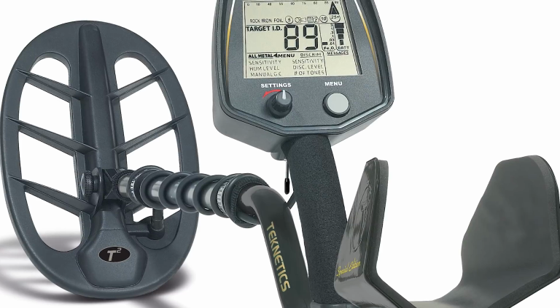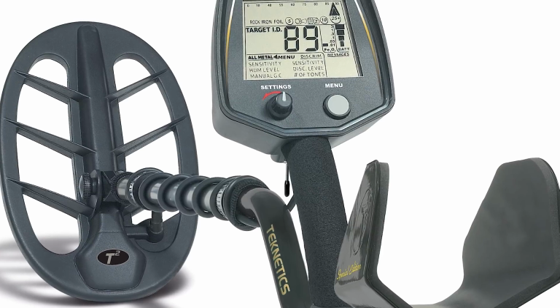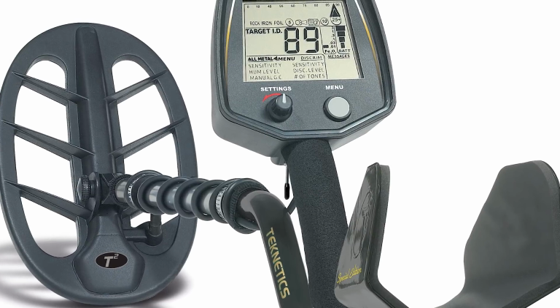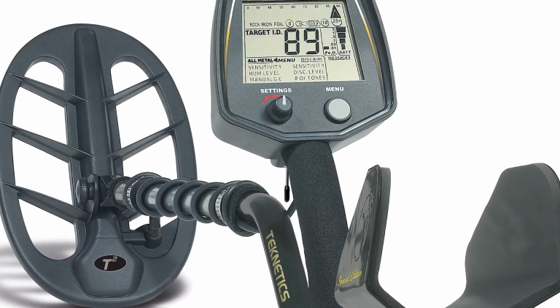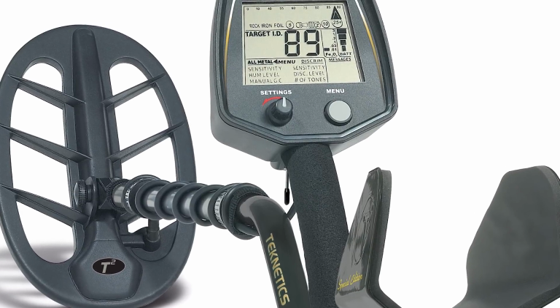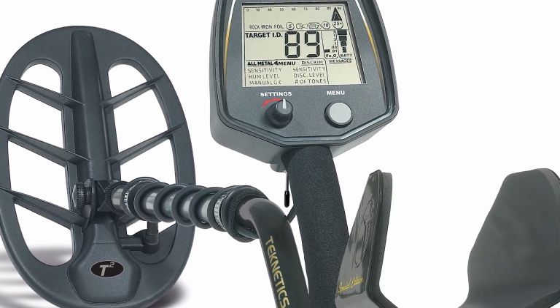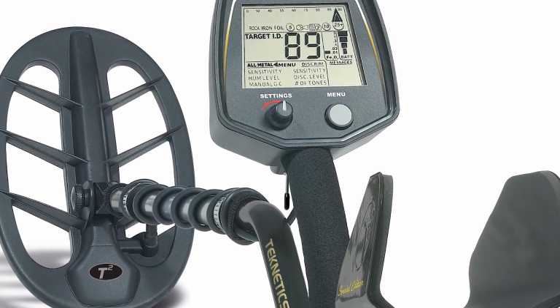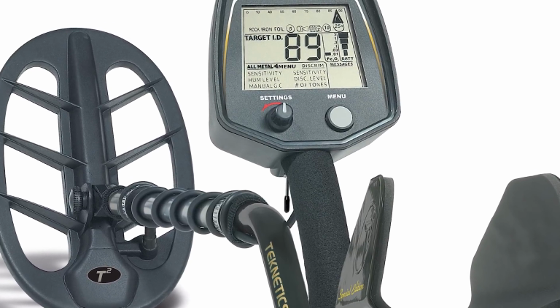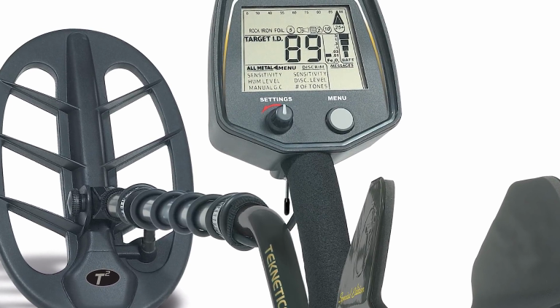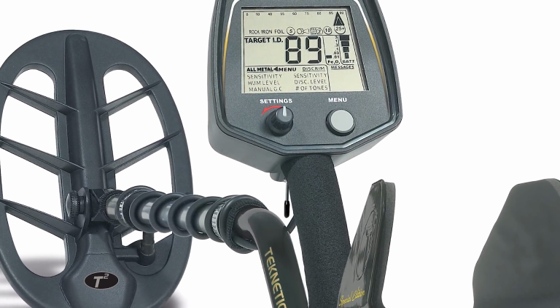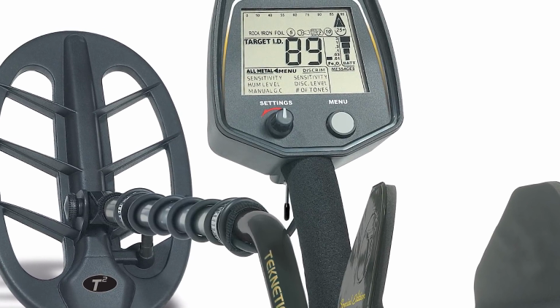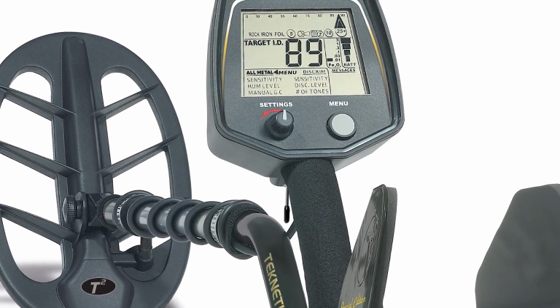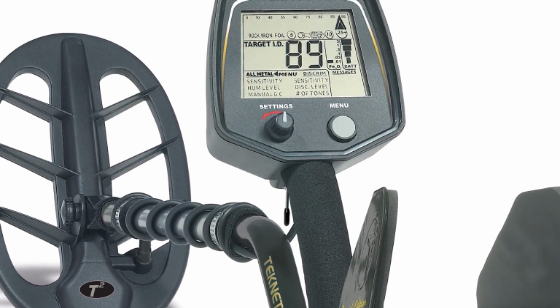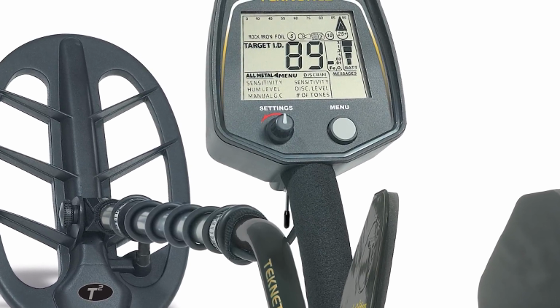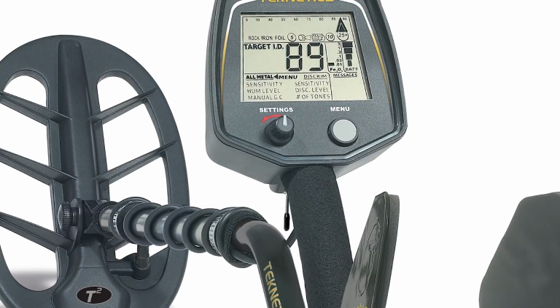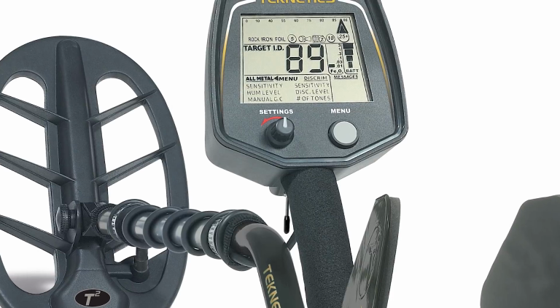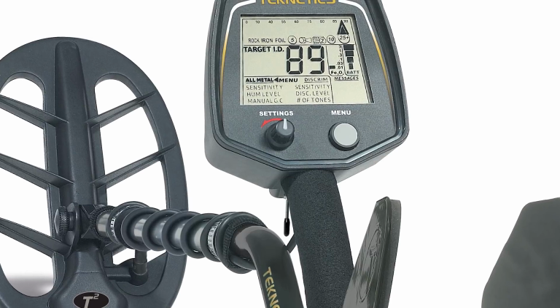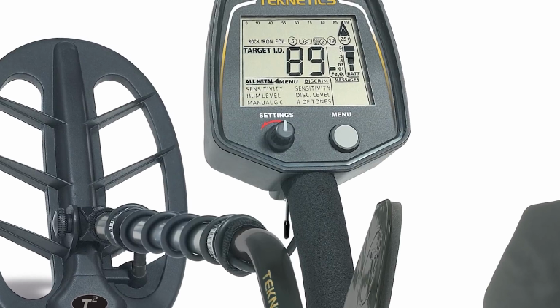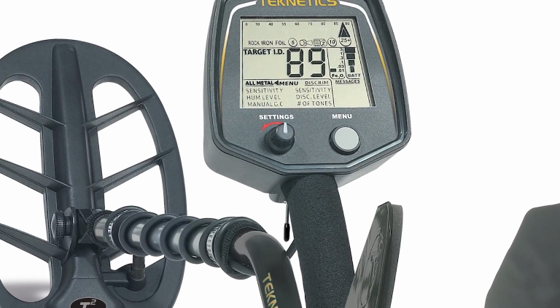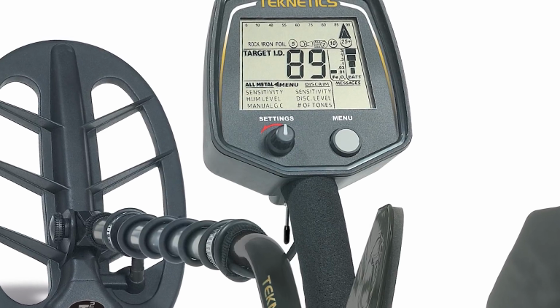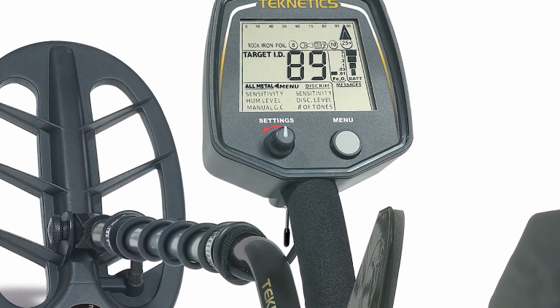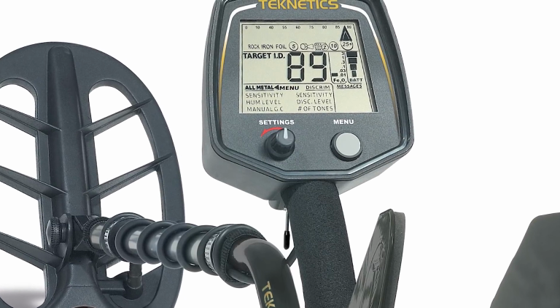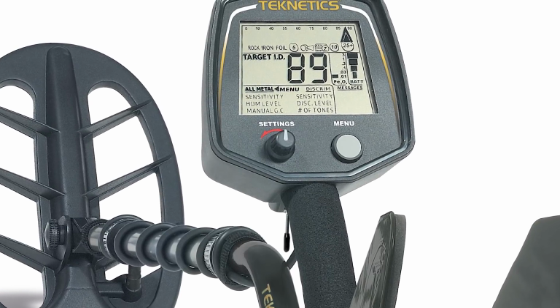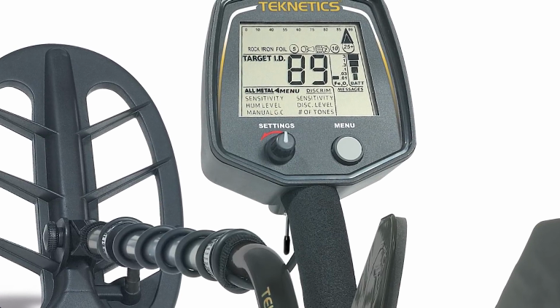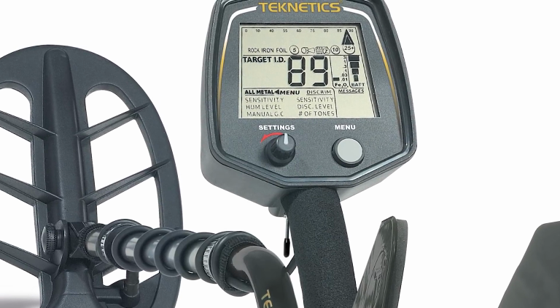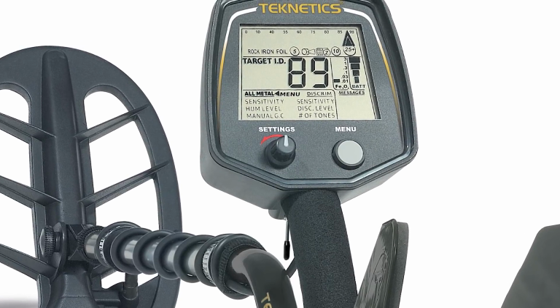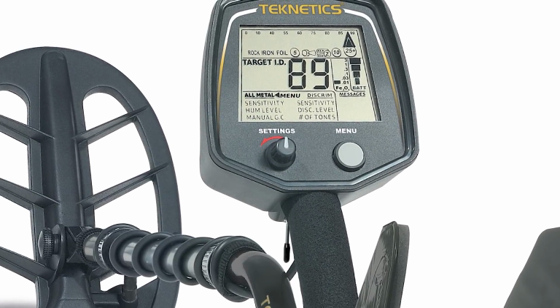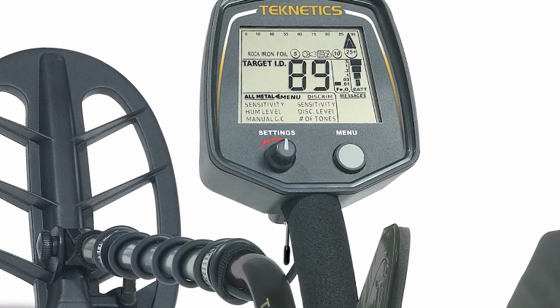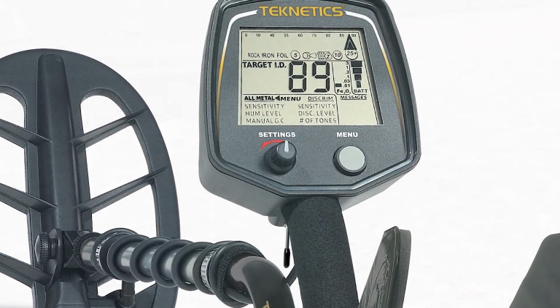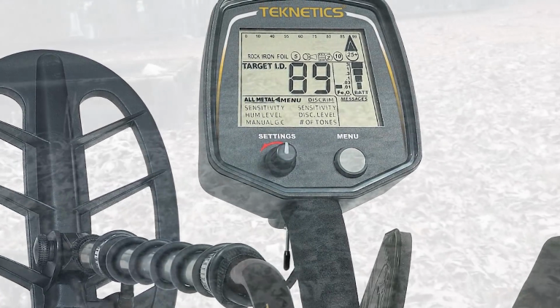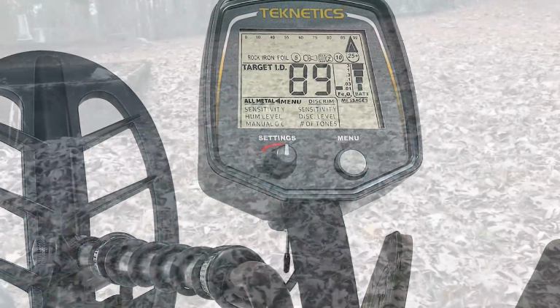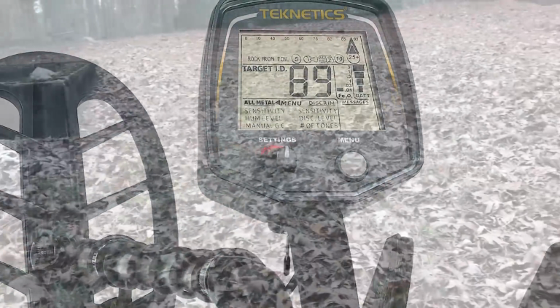It's early morning in South Carolina, but Britton and his T2 are up with the morning sun, hunting Civil War relics. But he seems to have traveled a bit further back in time with this Revolutionary War artifact.